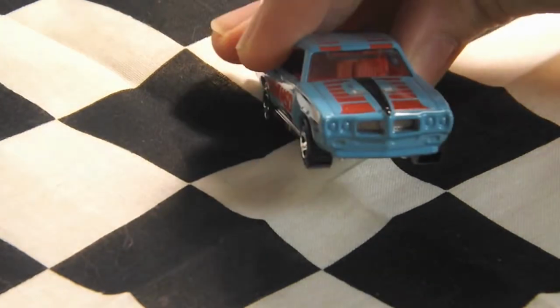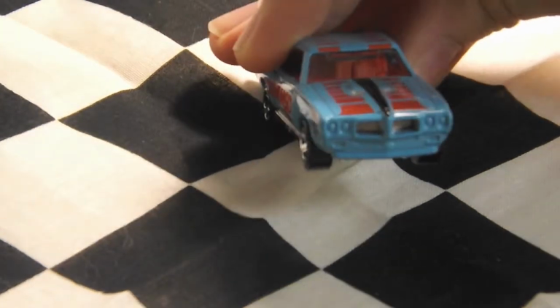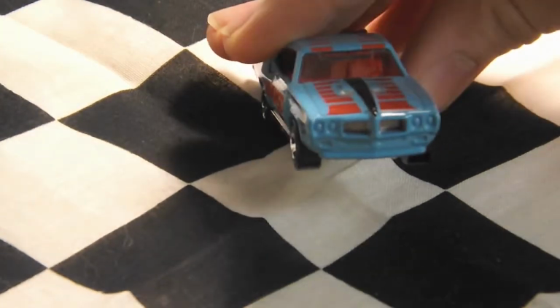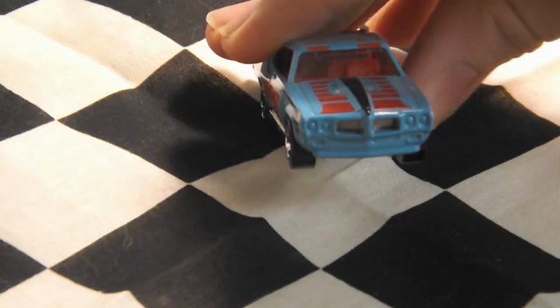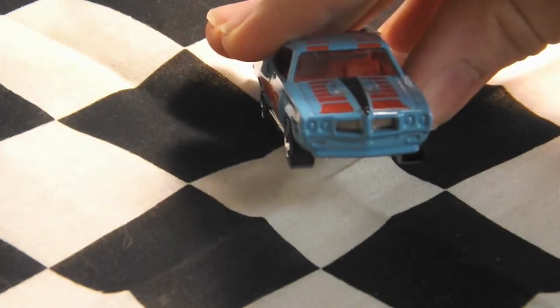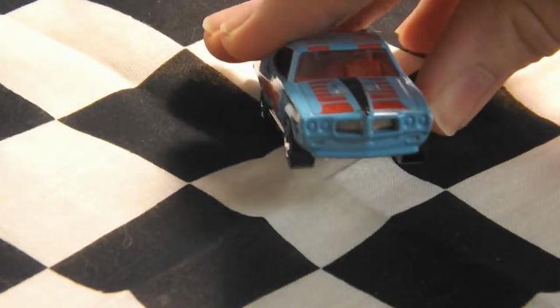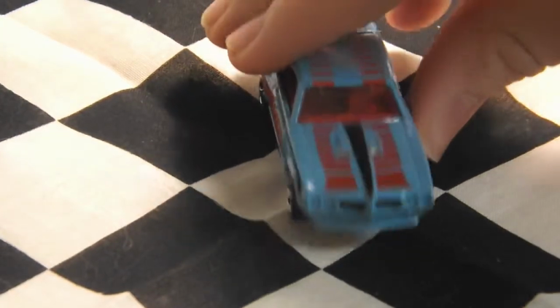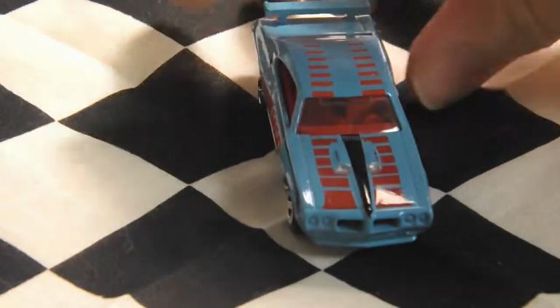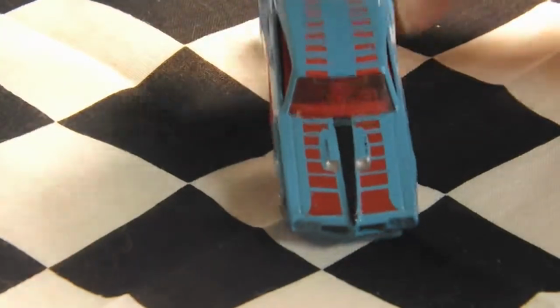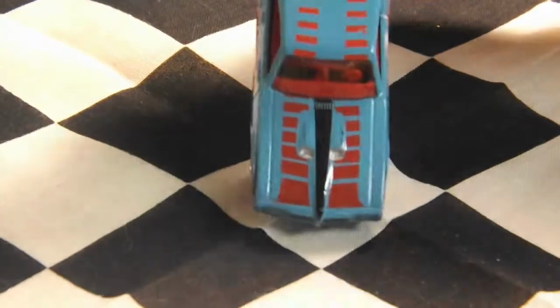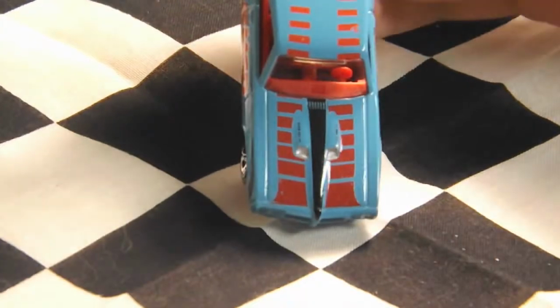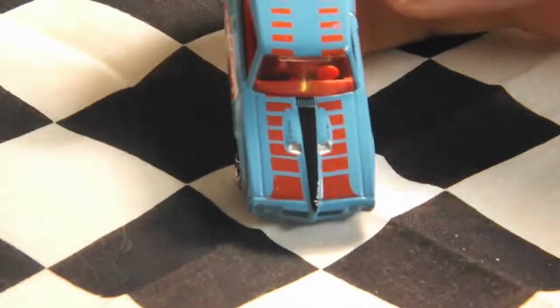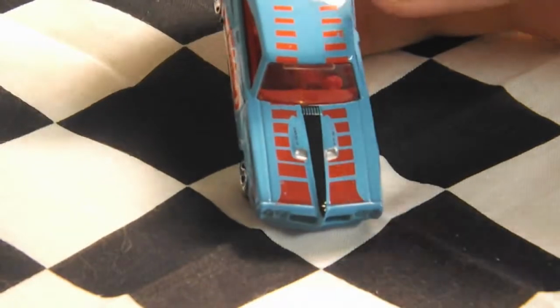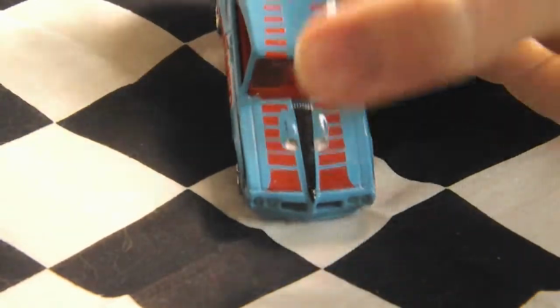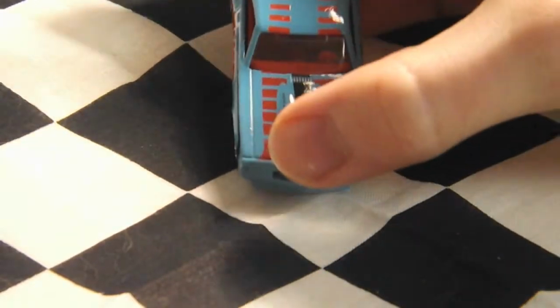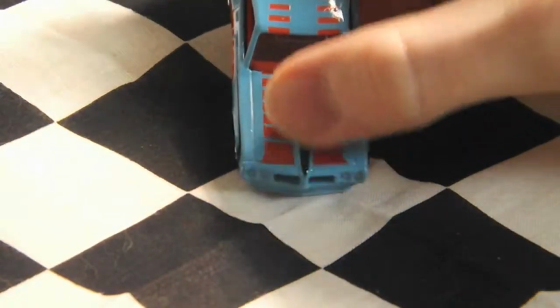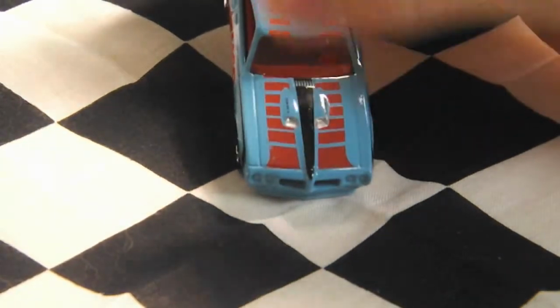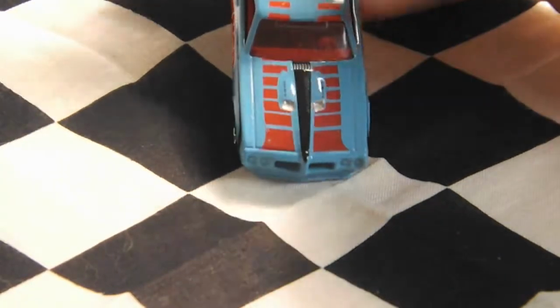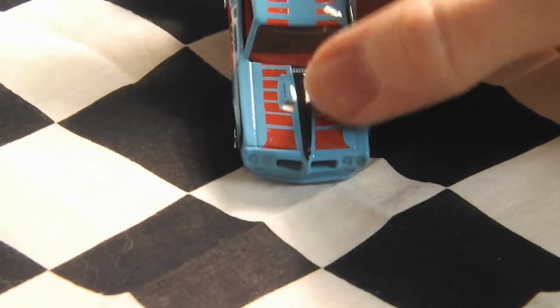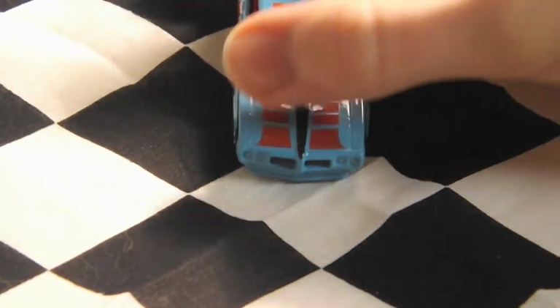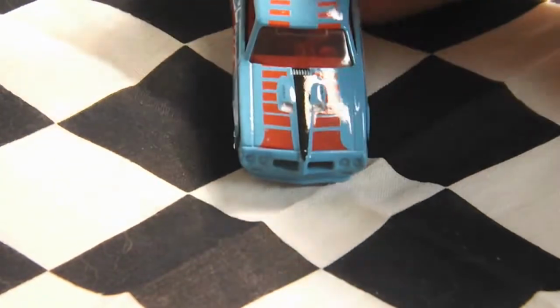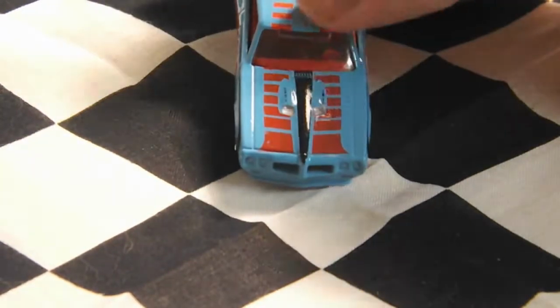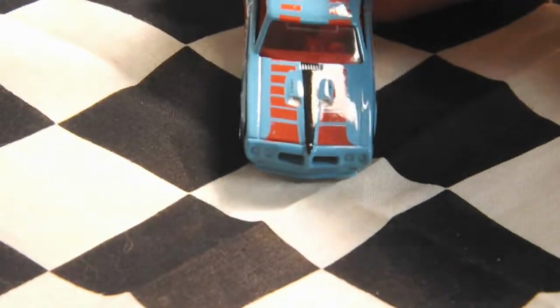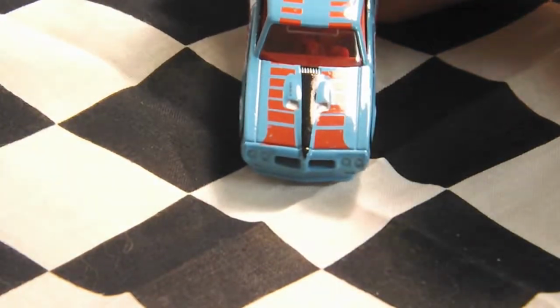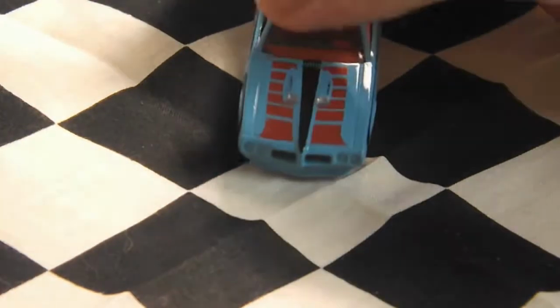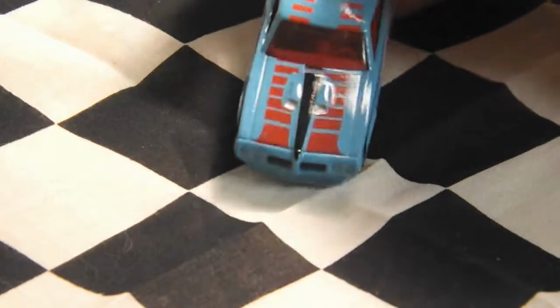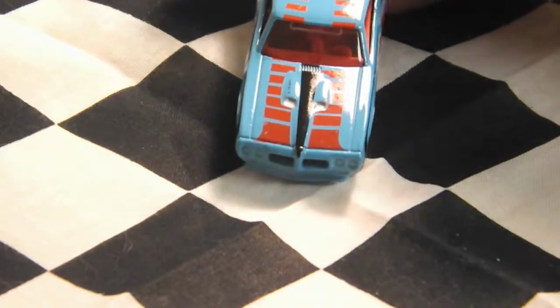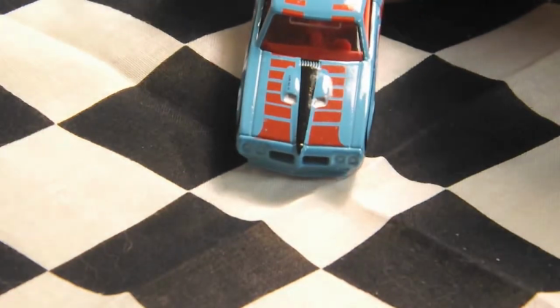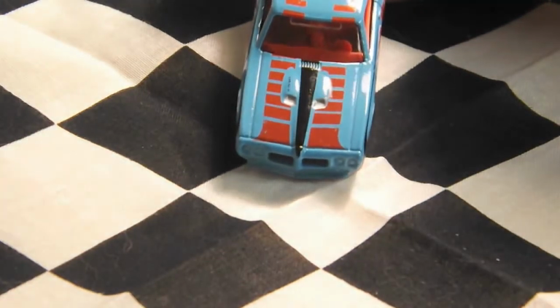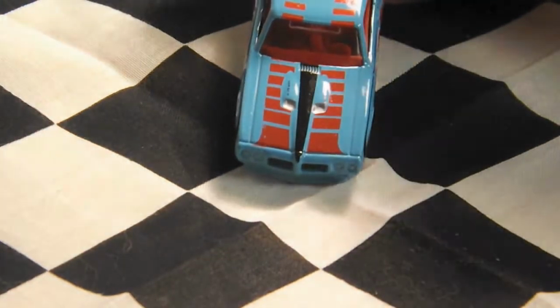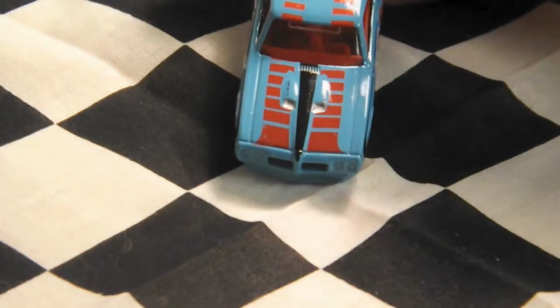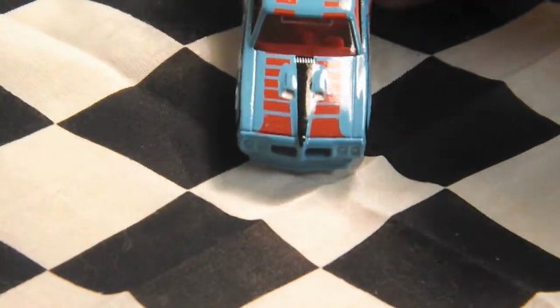The front grille does not have any decos, but the top of the car does. It has a black stripe going through the middle on the hood, and then two stripes gradually disappearing going across to the top.